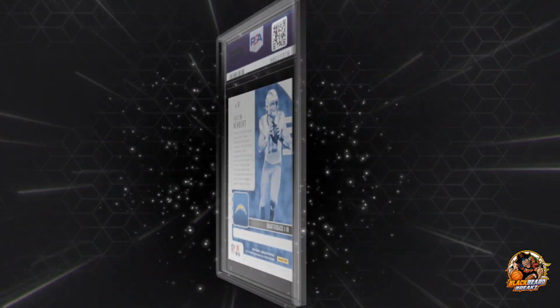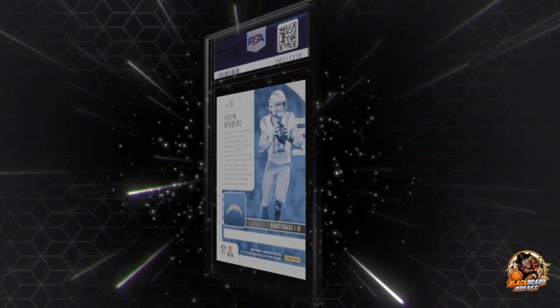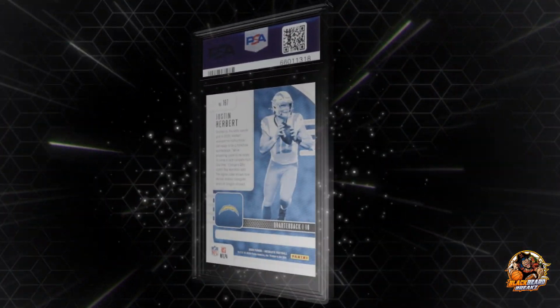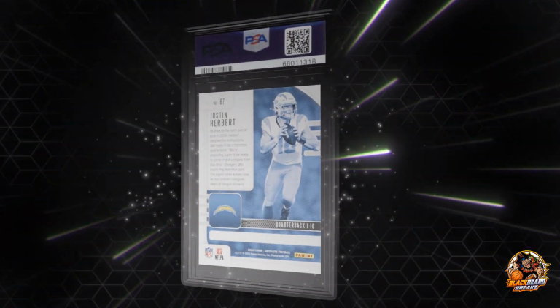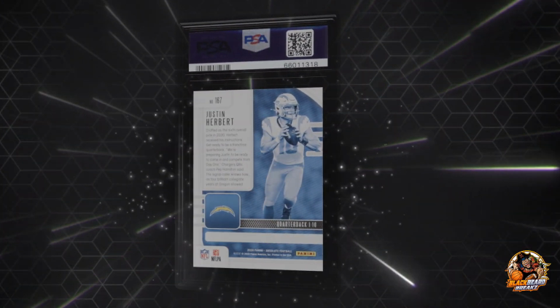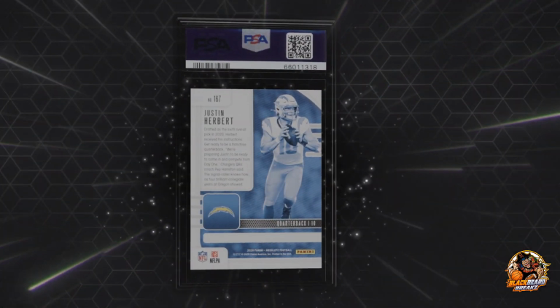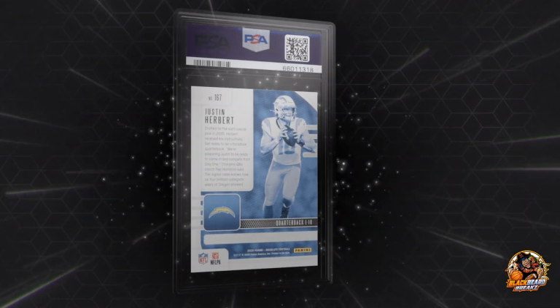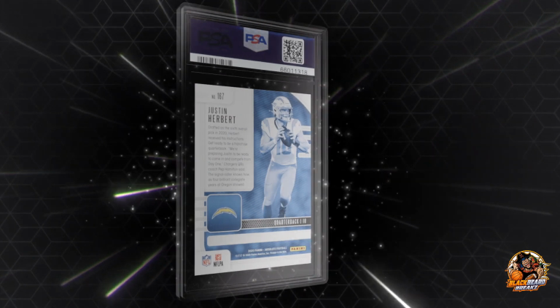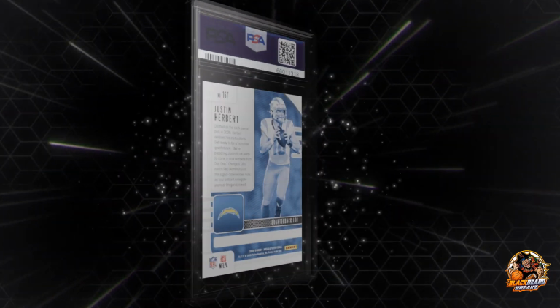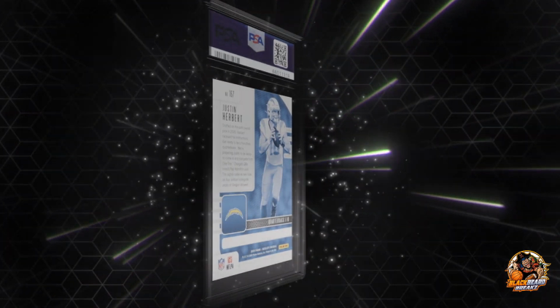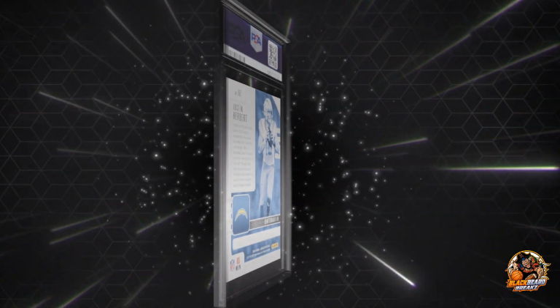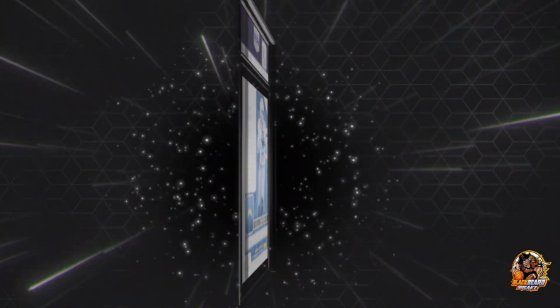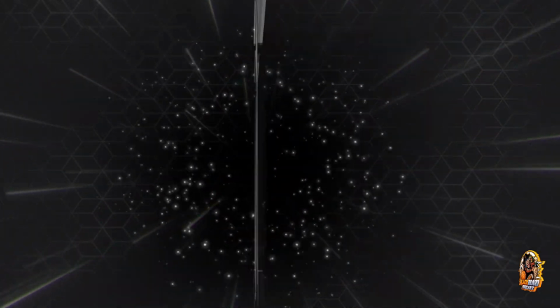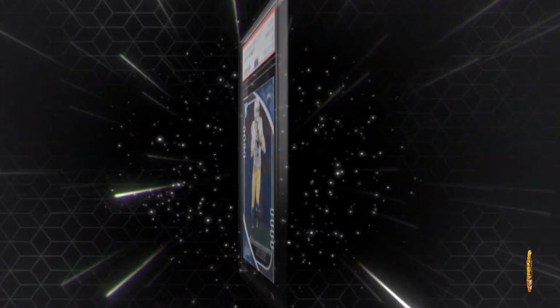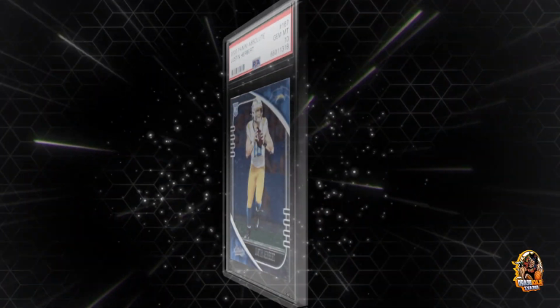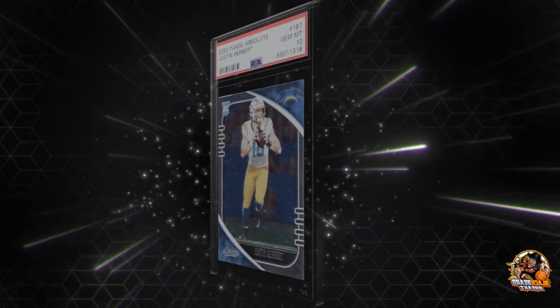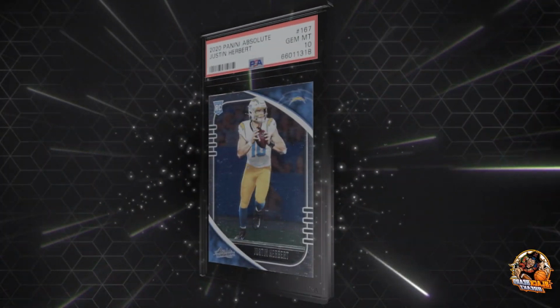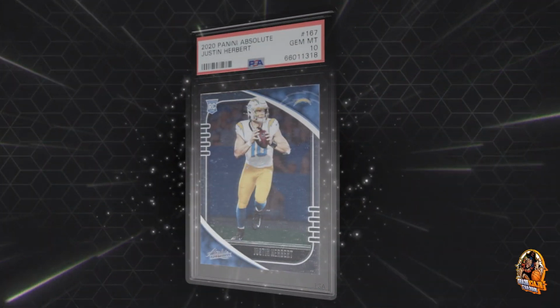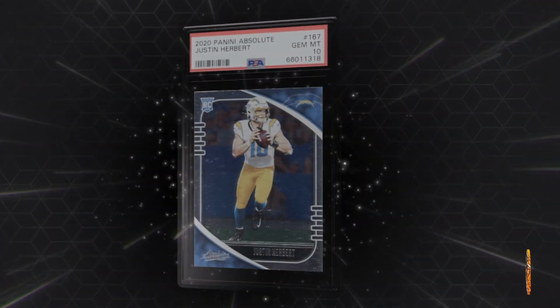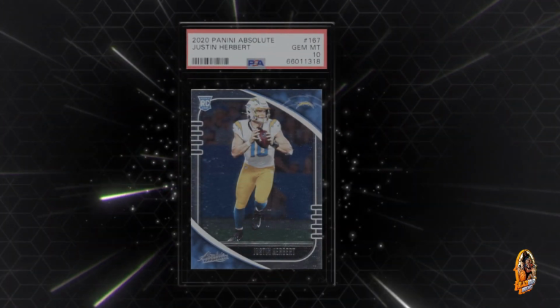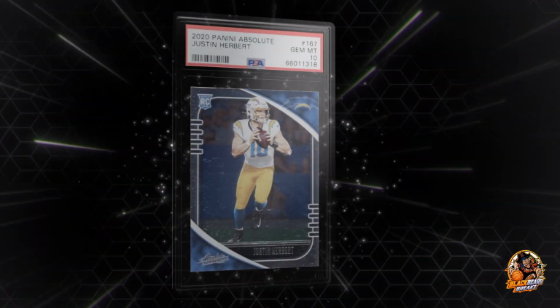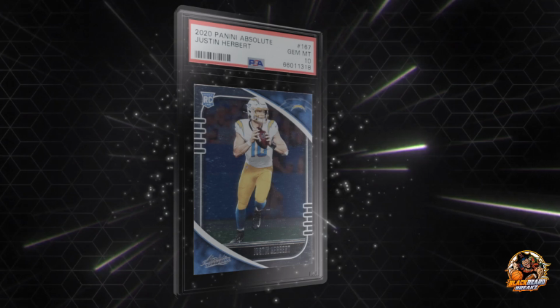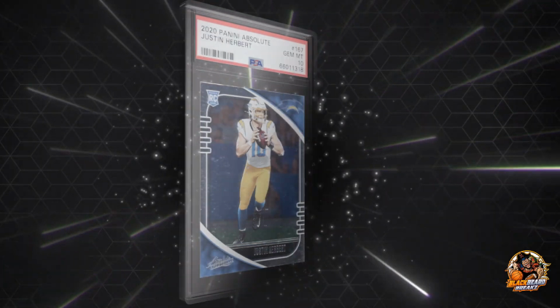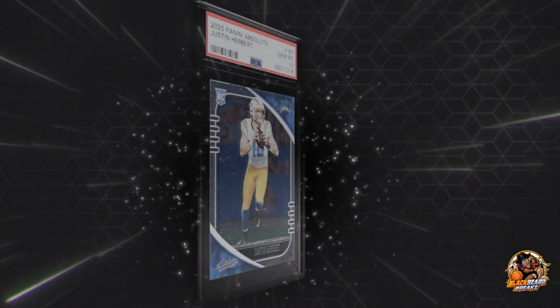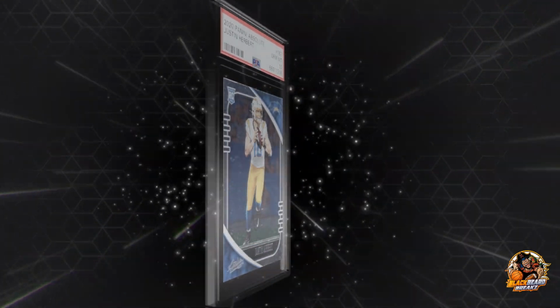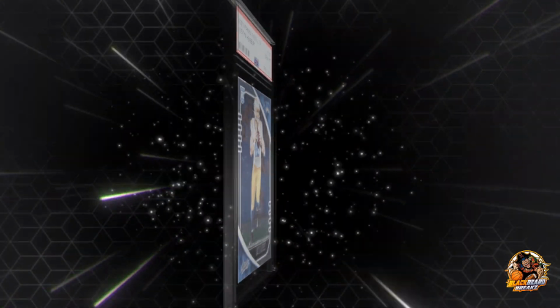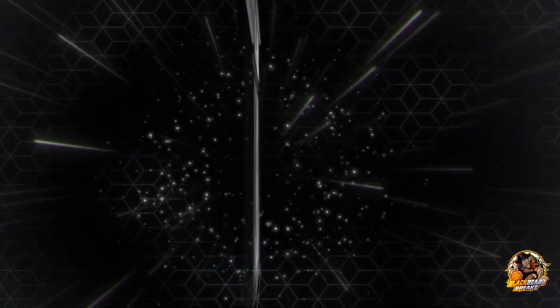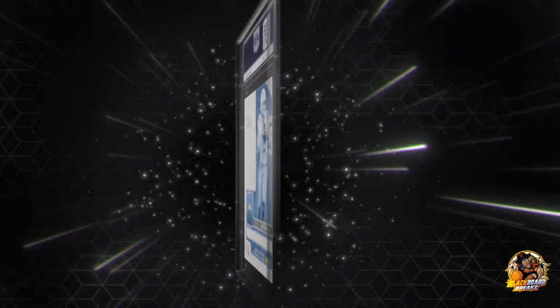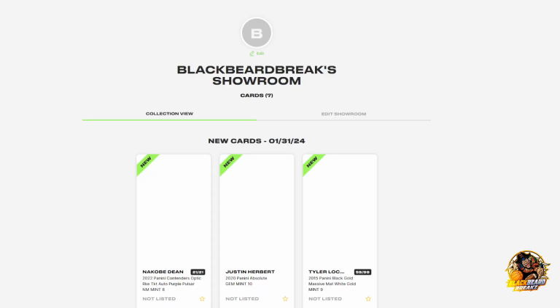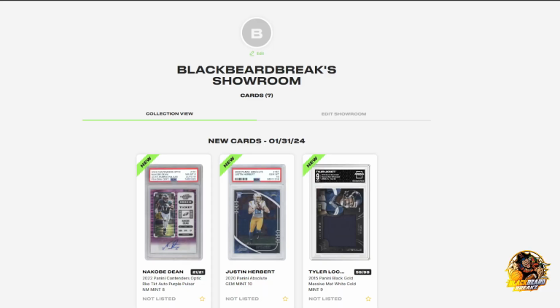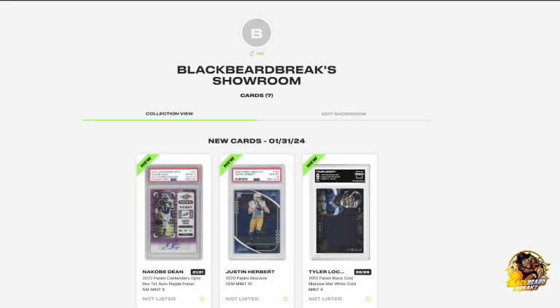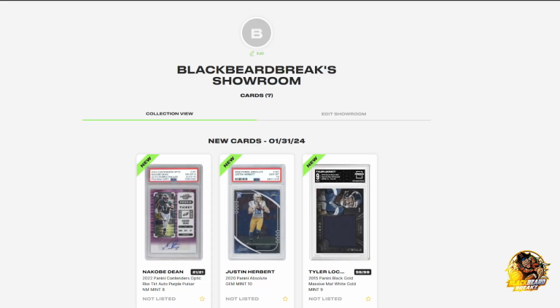I must have submitted that back in 2020 when his cards were going crazy. All right, well that's it - let's look at my showroom.